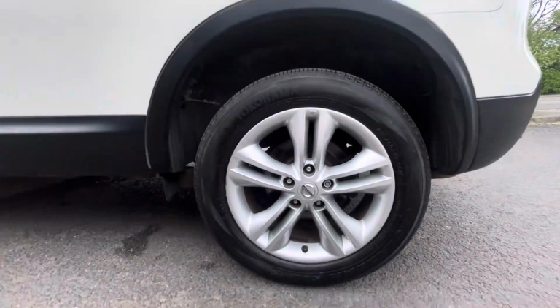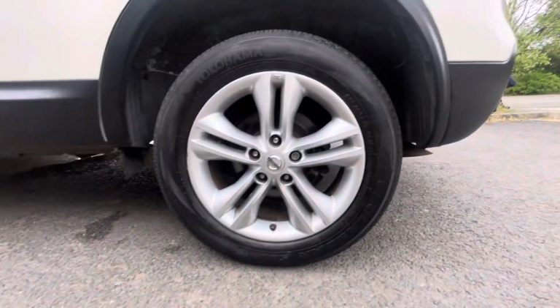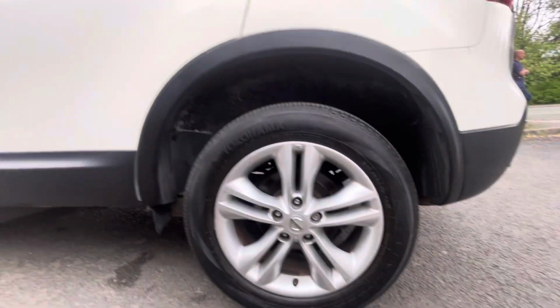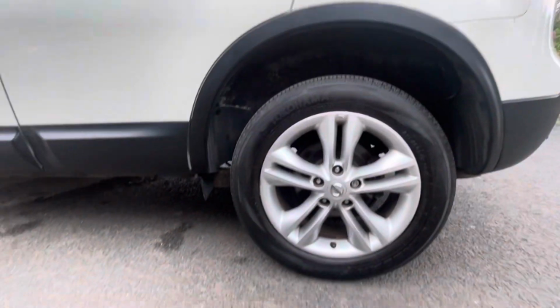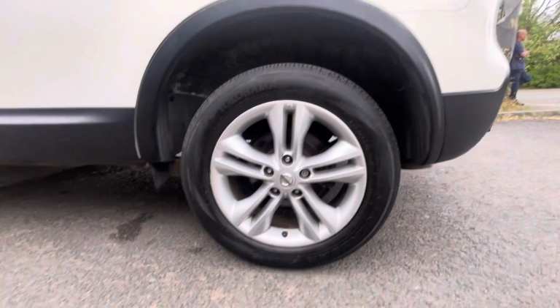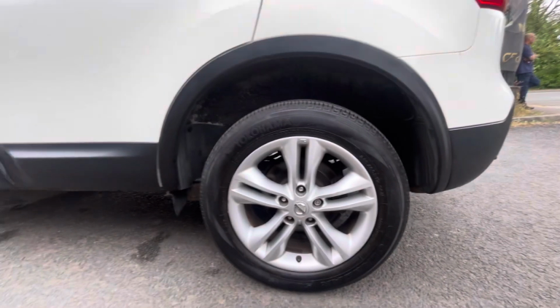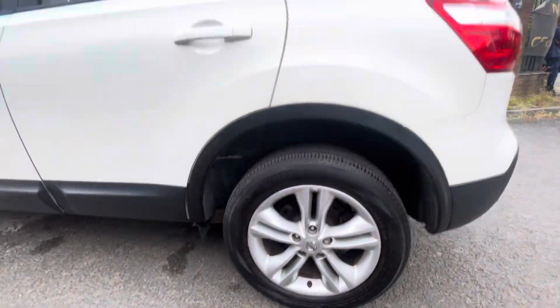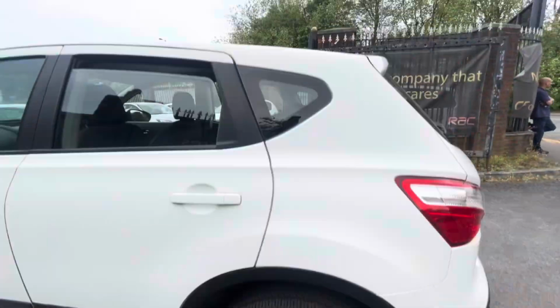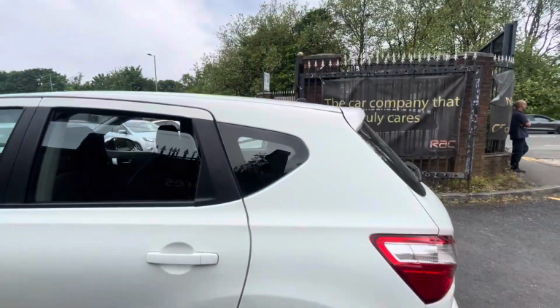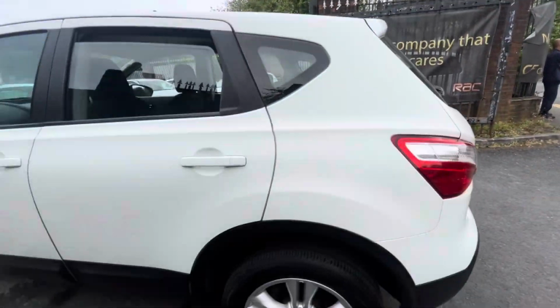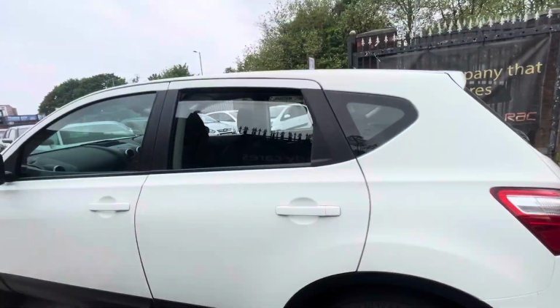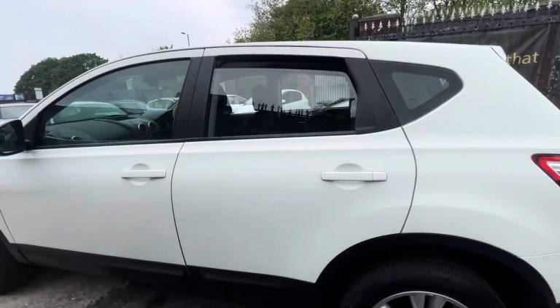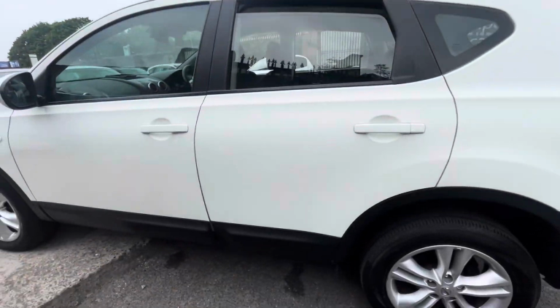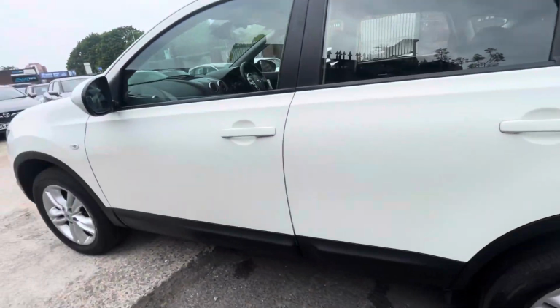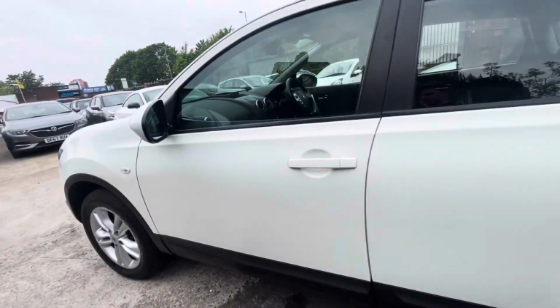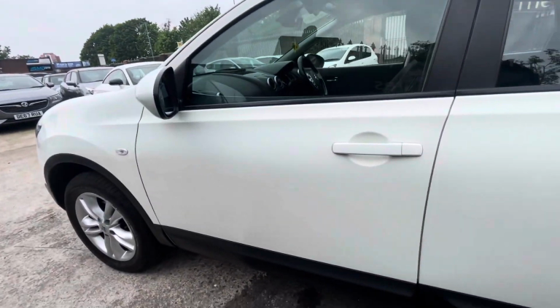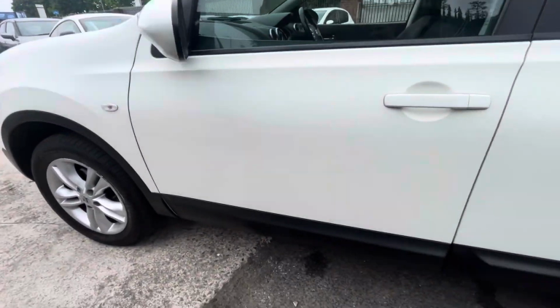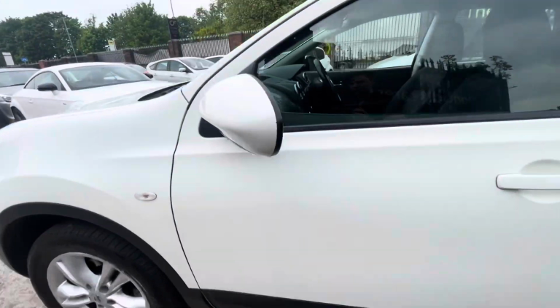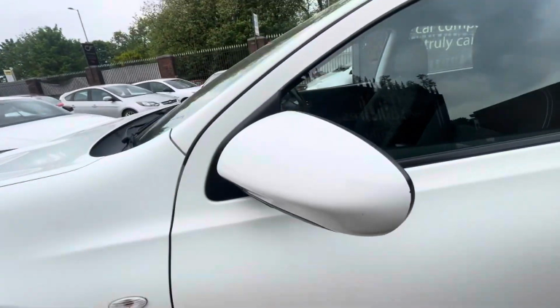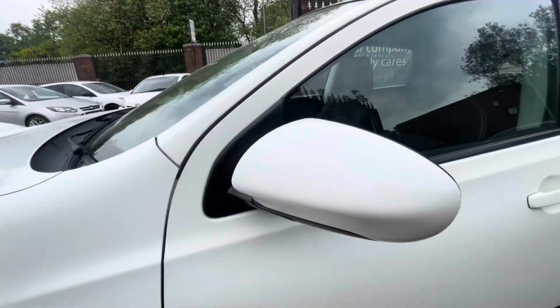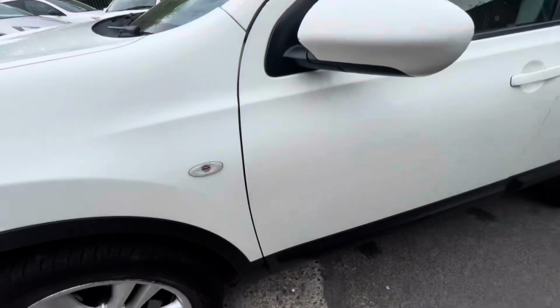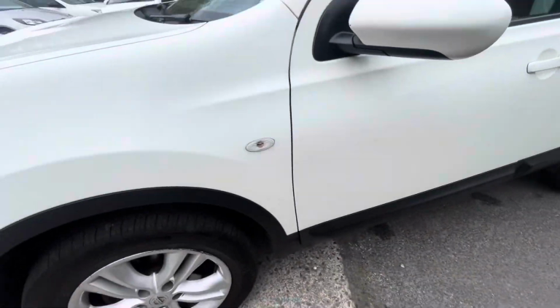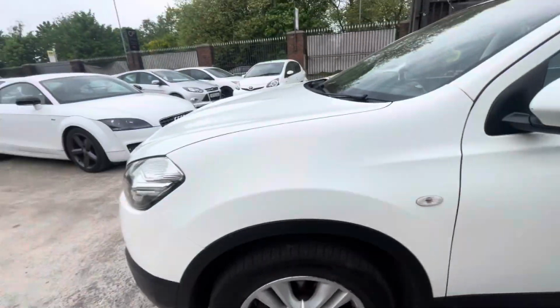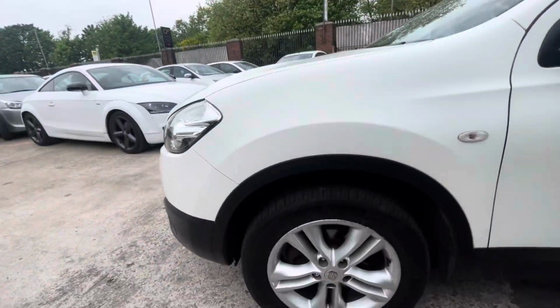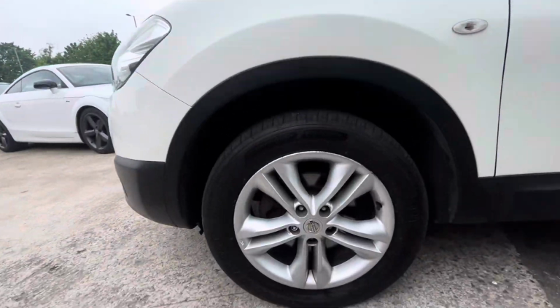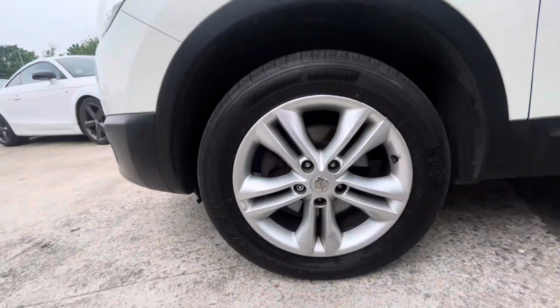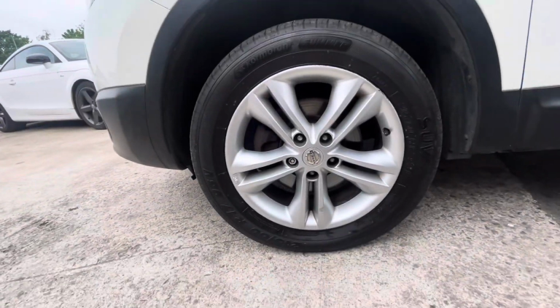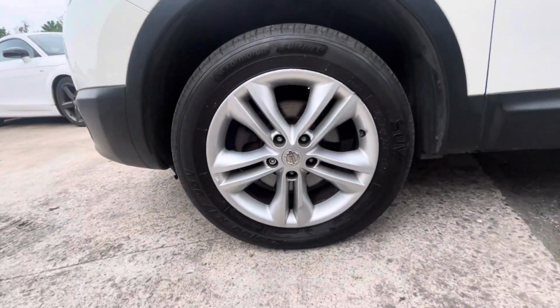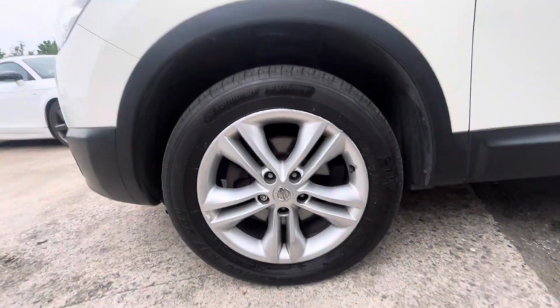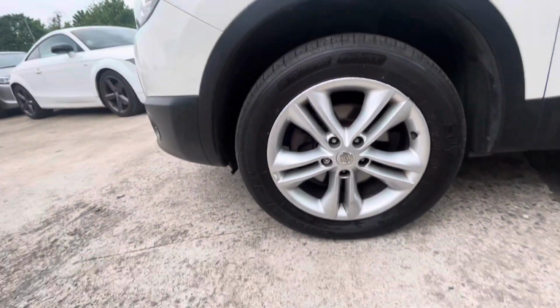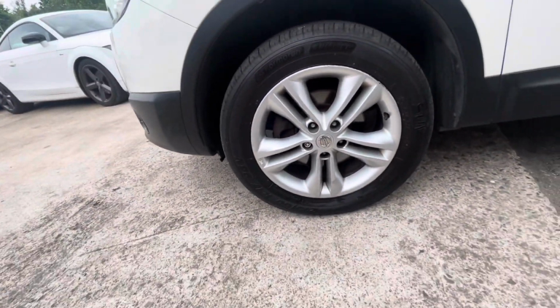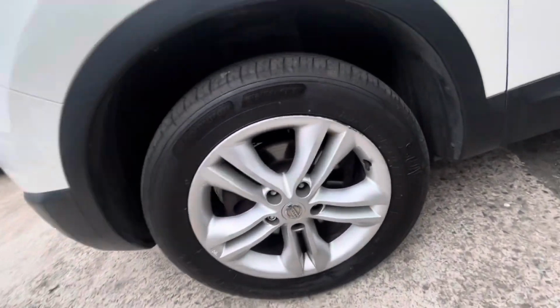The rear passenger side alloy and tyre are in very good condition, as is the rear quarter panel, passenger side door, front passenger side door and wing — lovely condition. For the age and mileage, it's in fantastic condition.